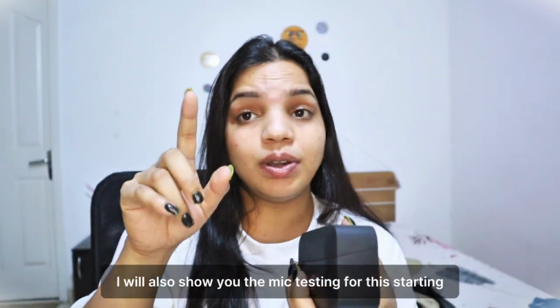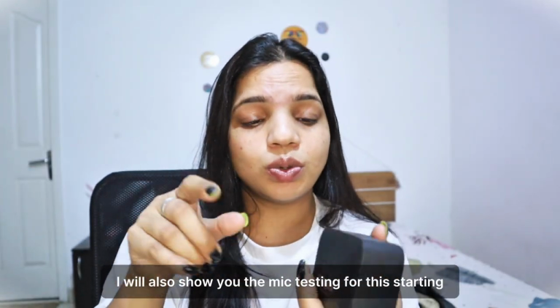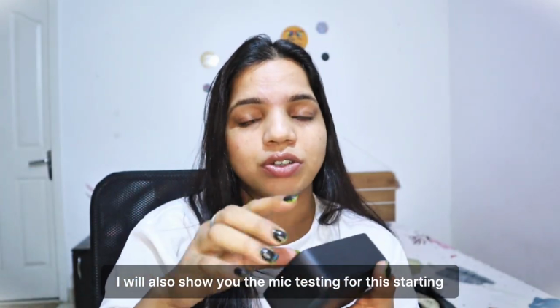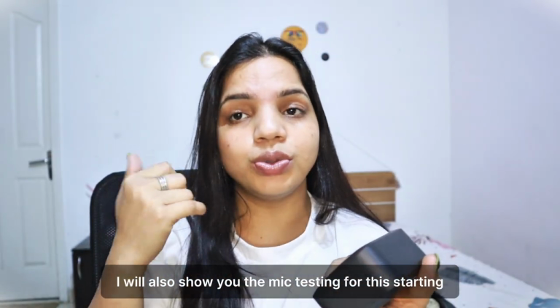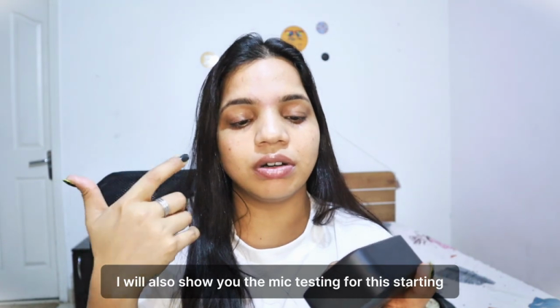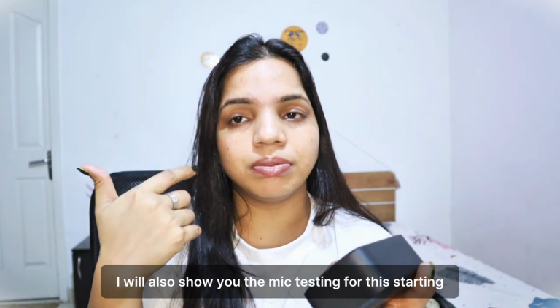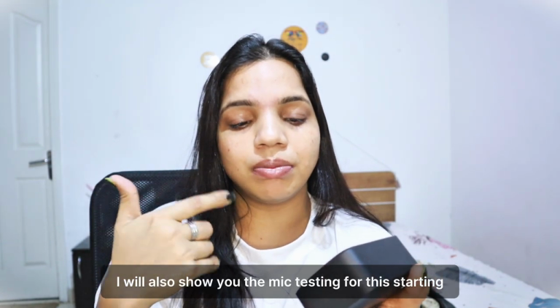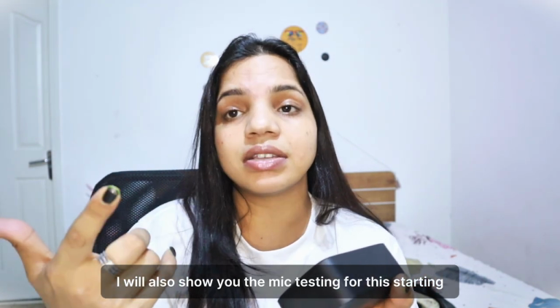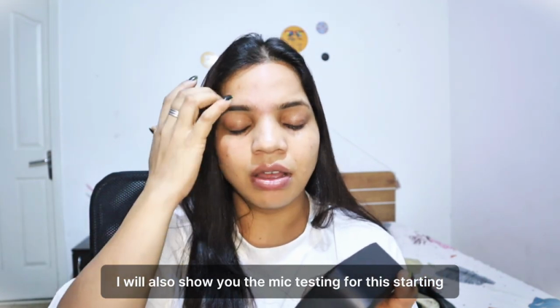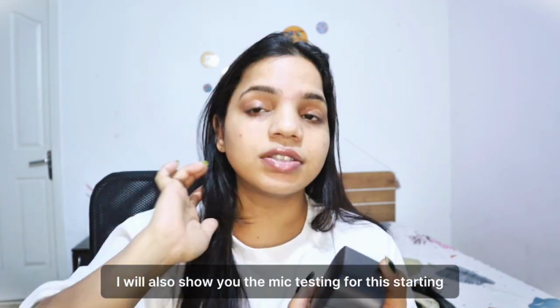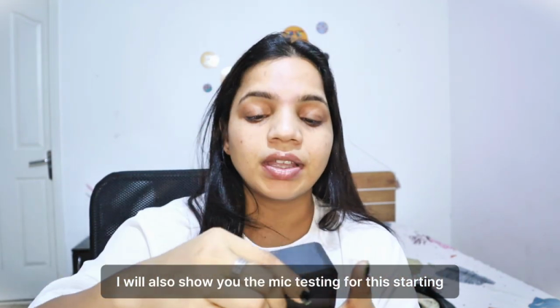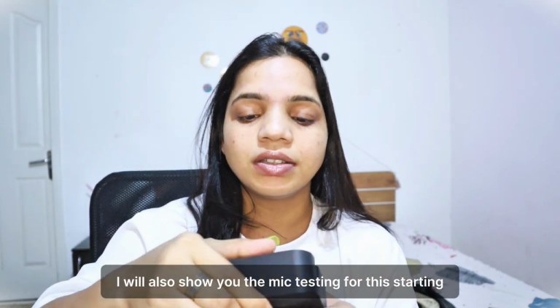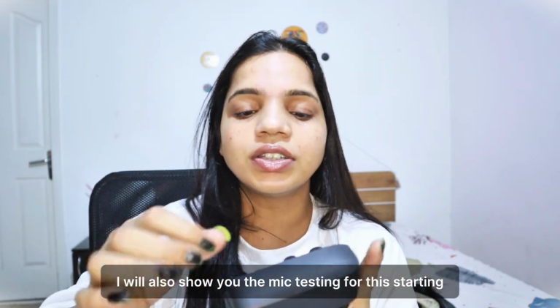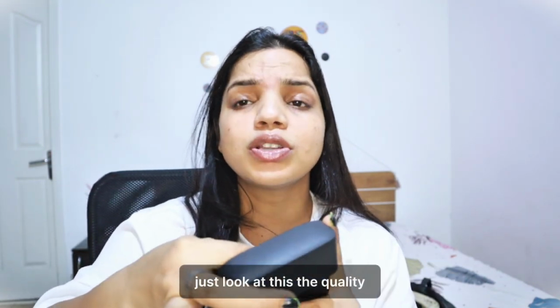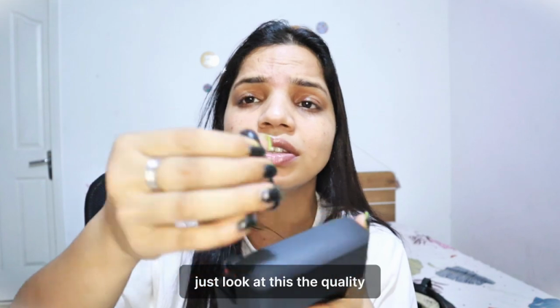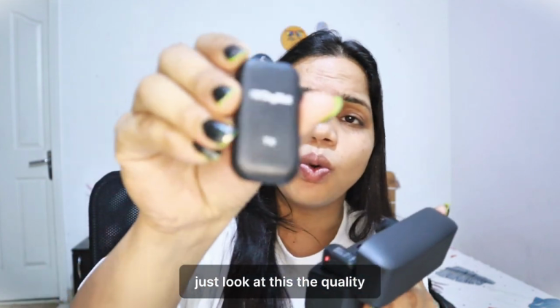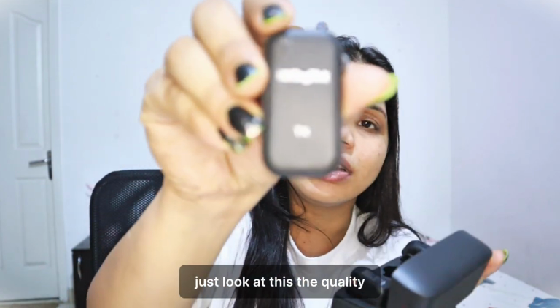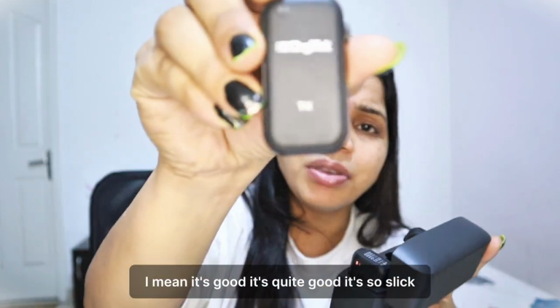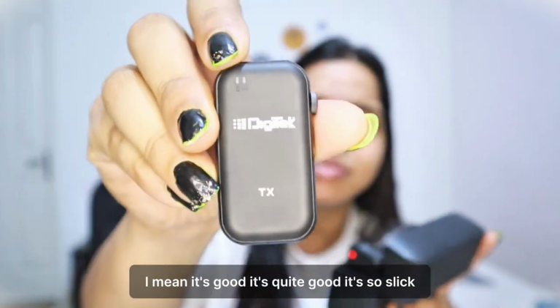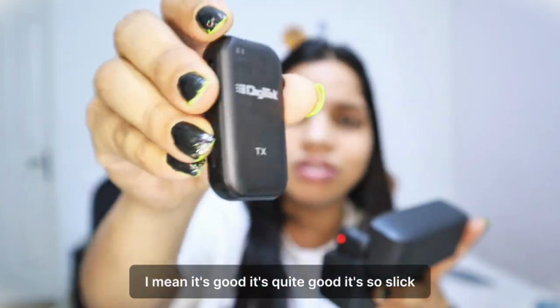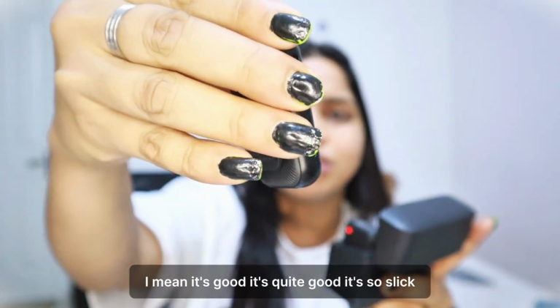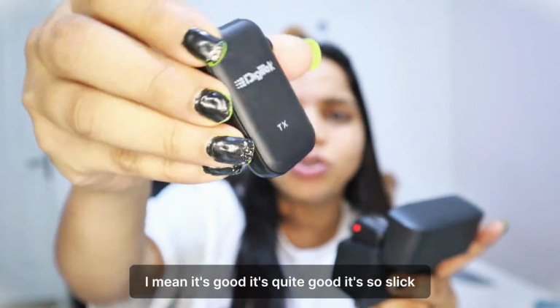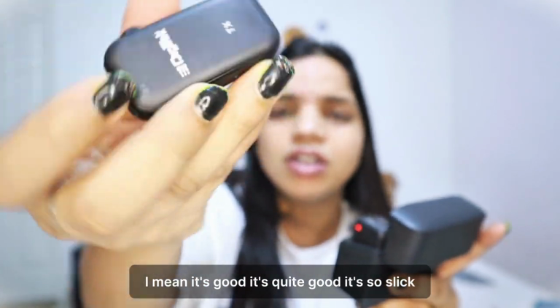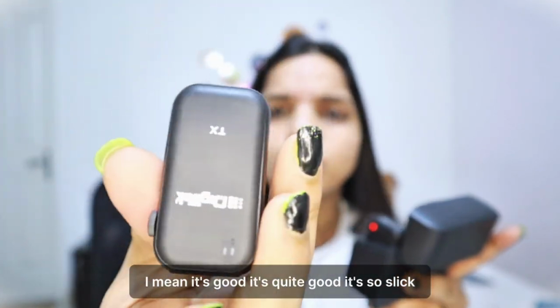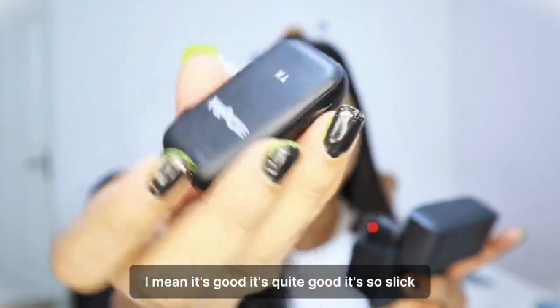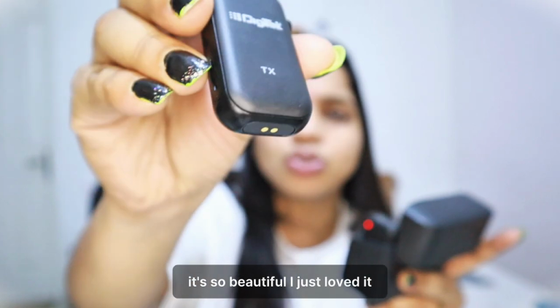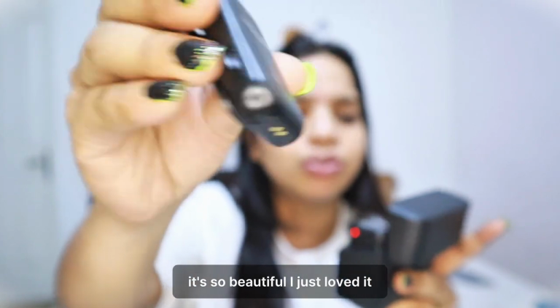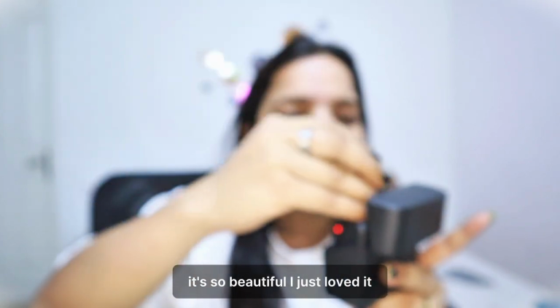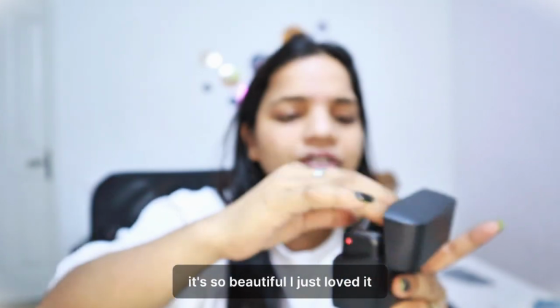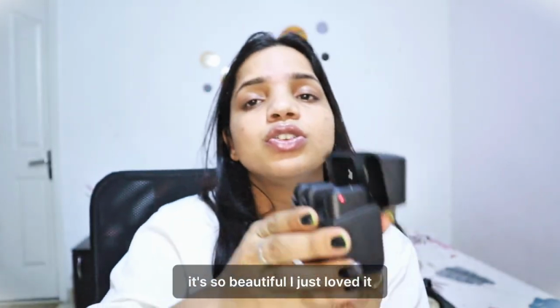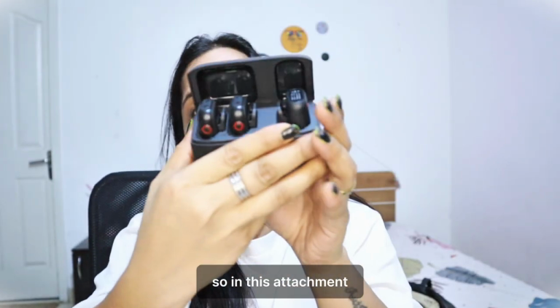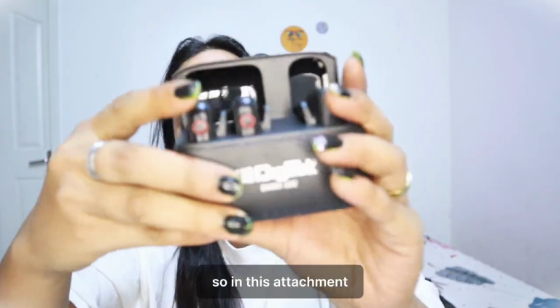I will also show you the mic testing for this. Third thing — just look at this, the quality is good, it's quite good, it's so slick, it's so beautiful. I just loved it.